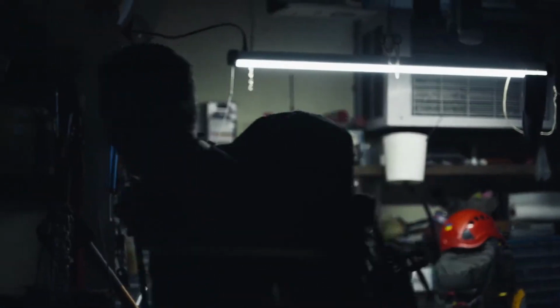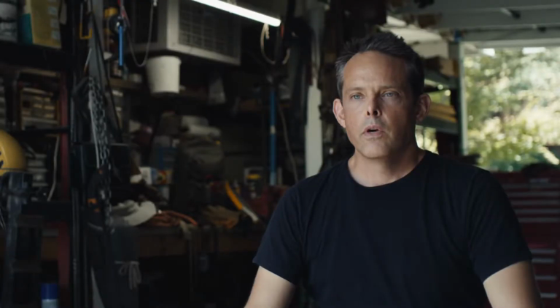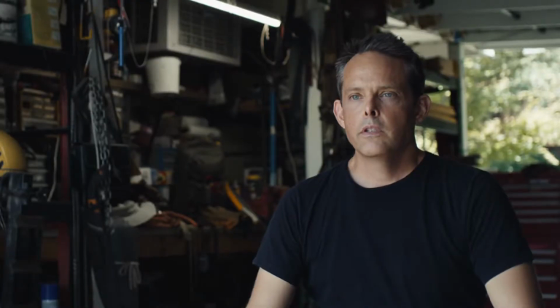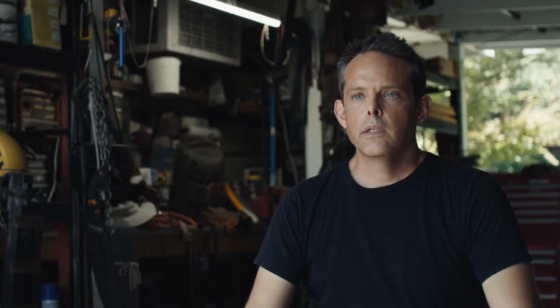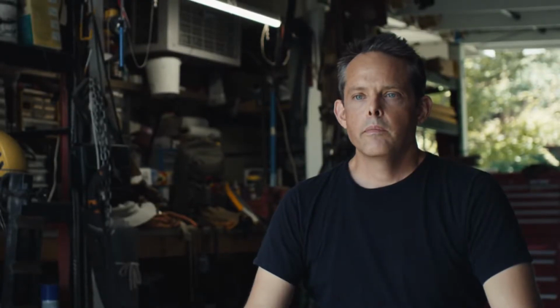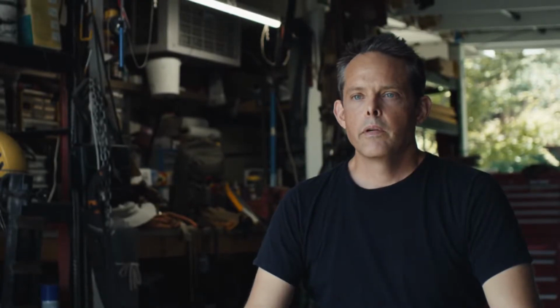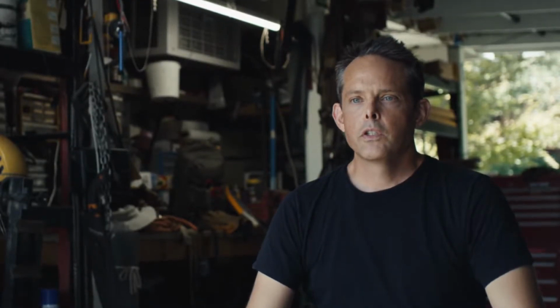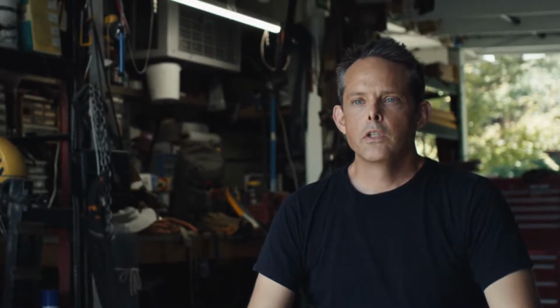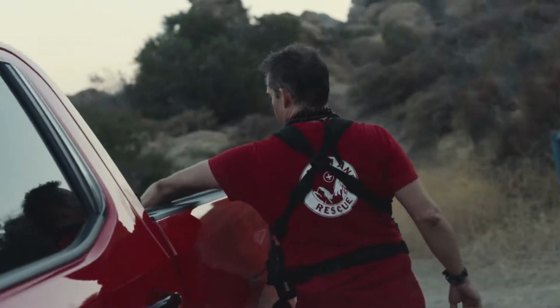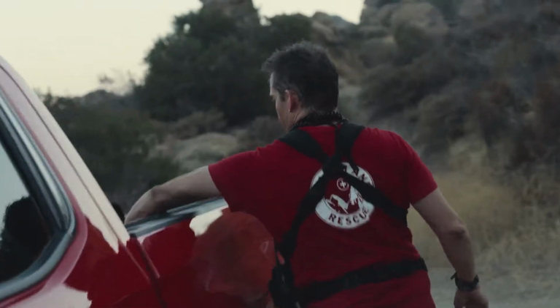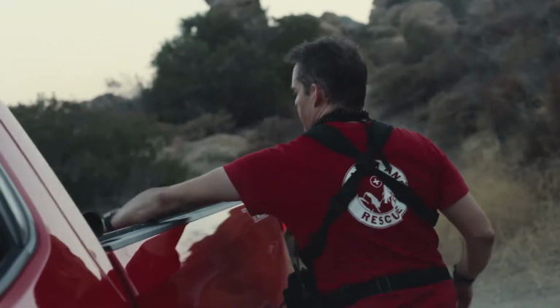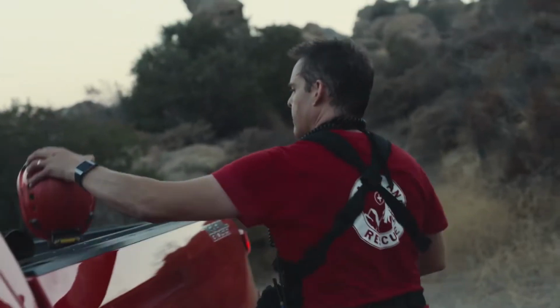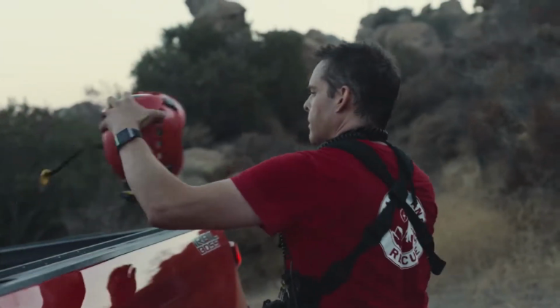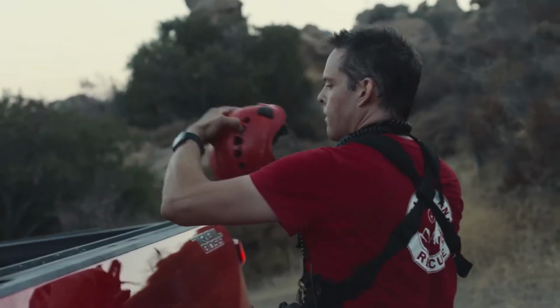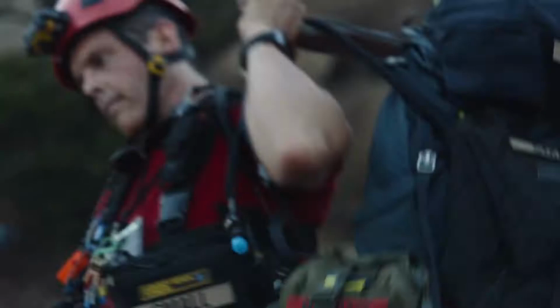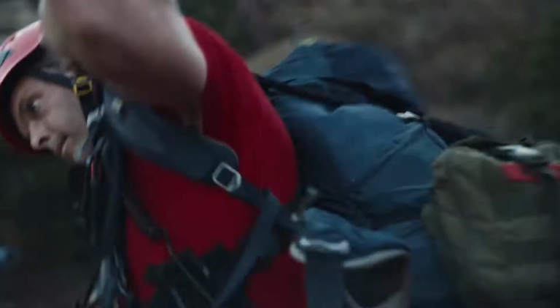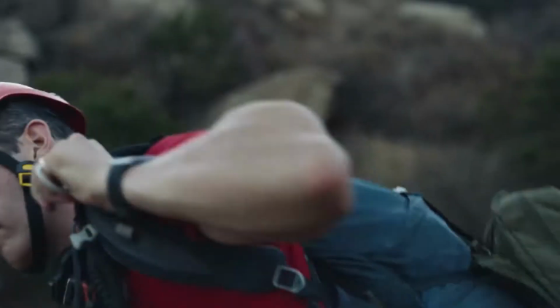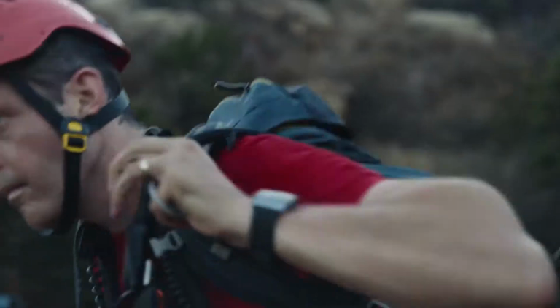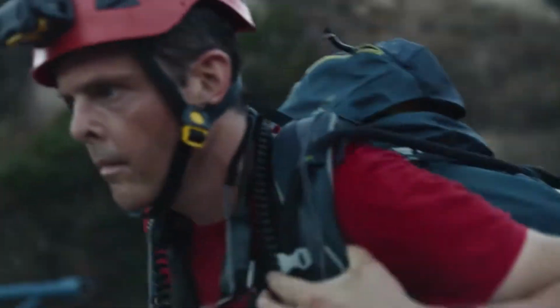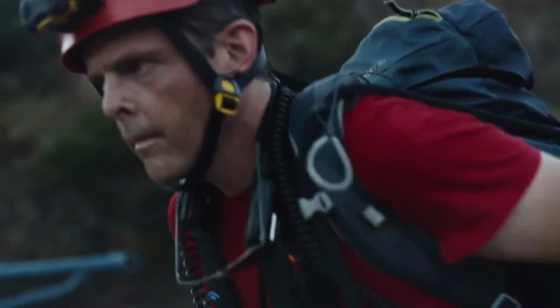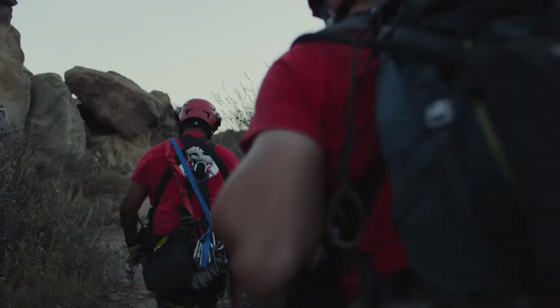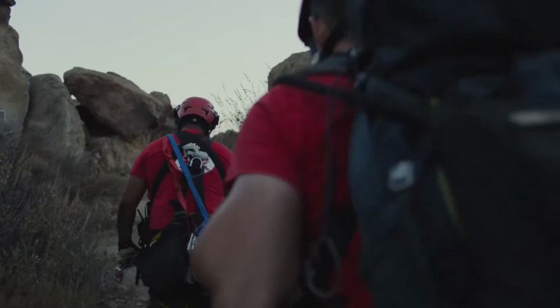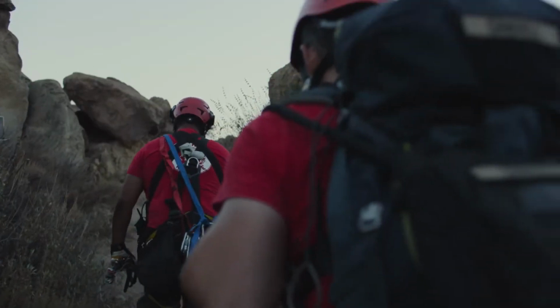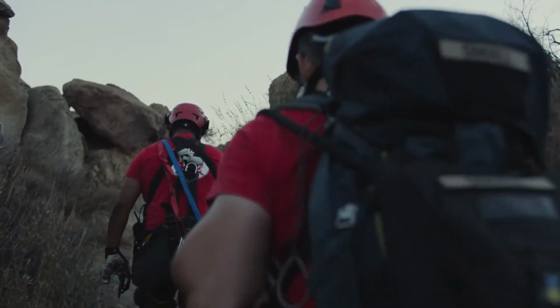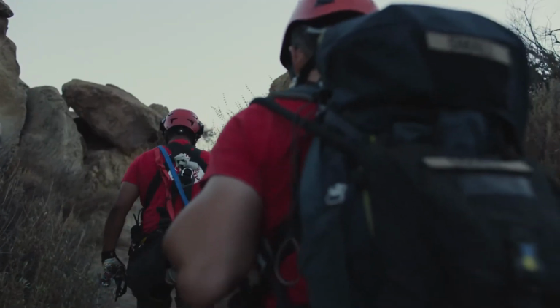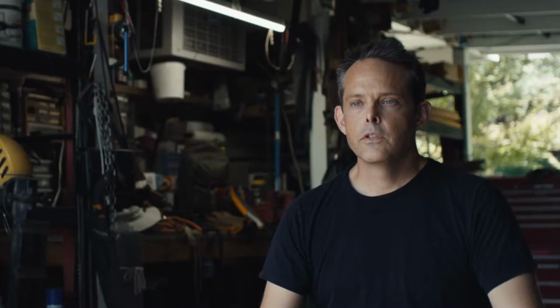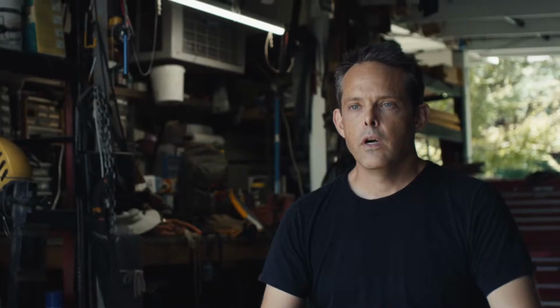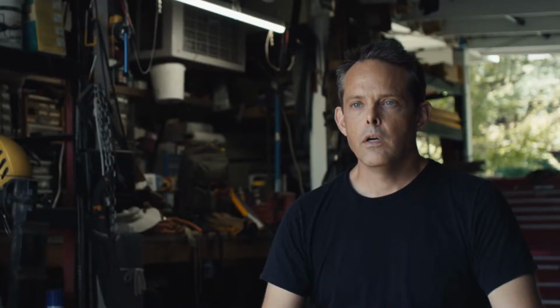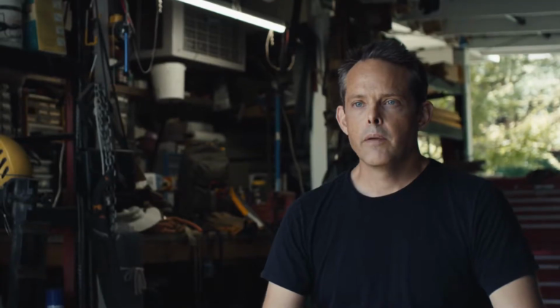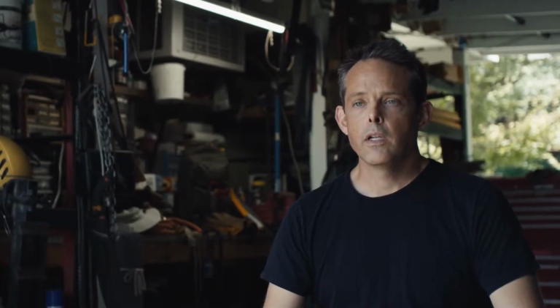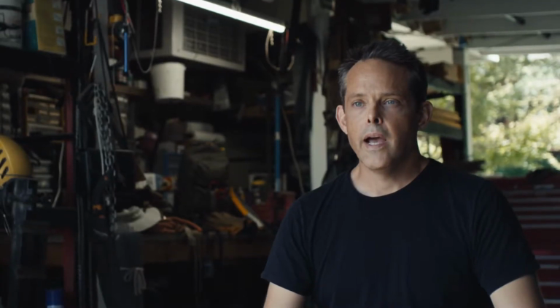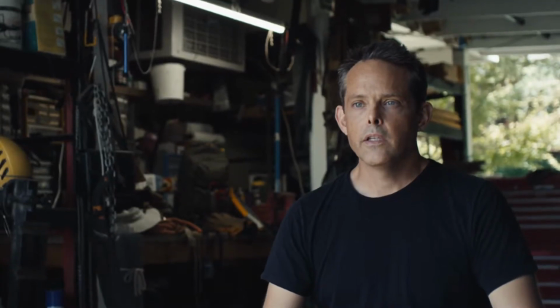The rescue team pretty much couldn't operate without a pickup truck. The challenges of rescuing in the mountains are primarily access.